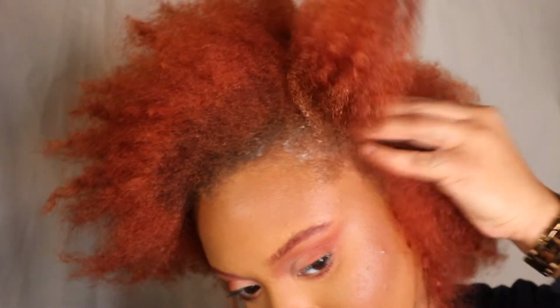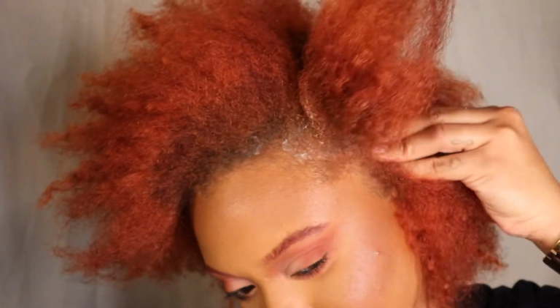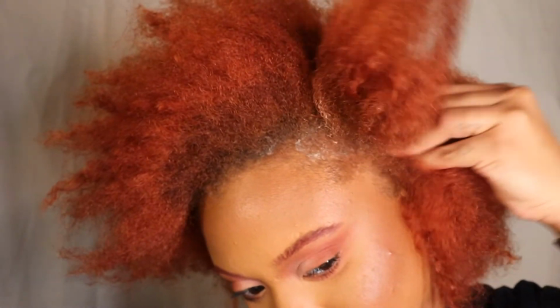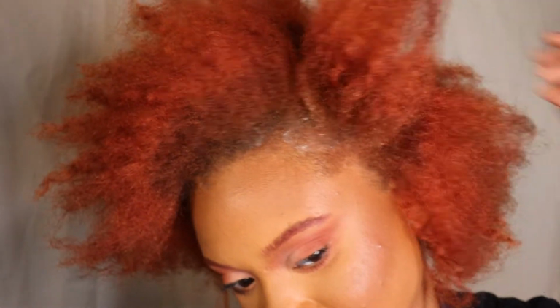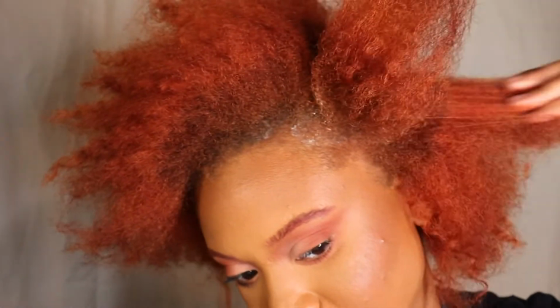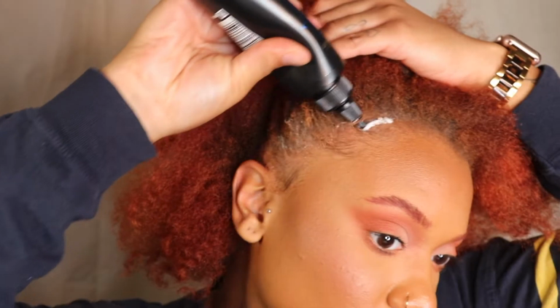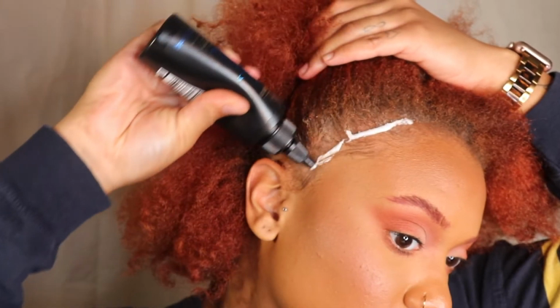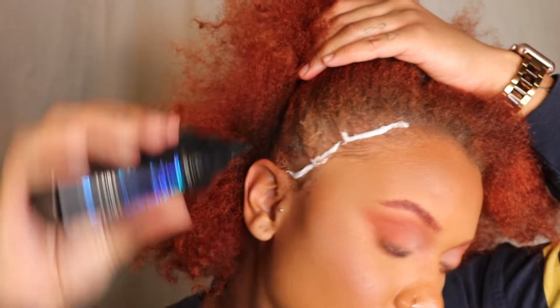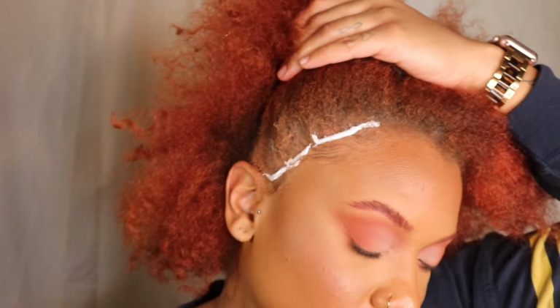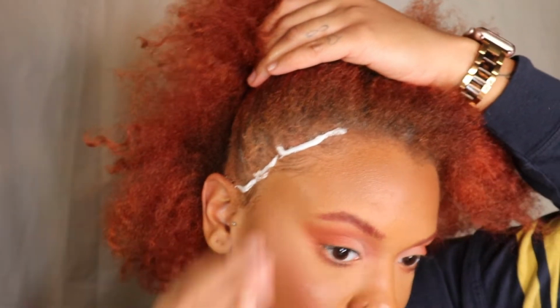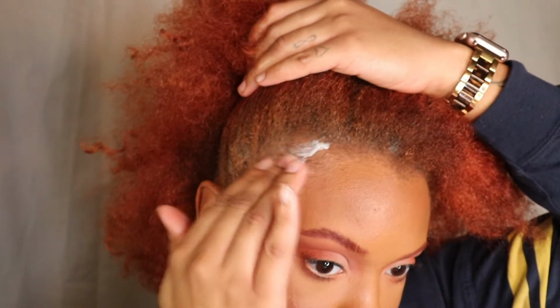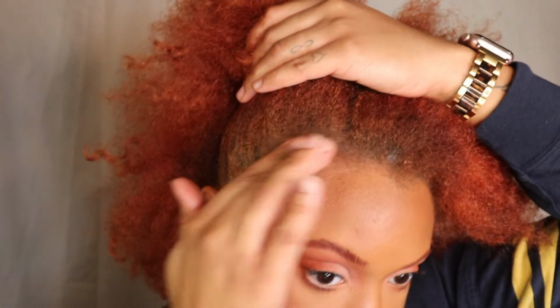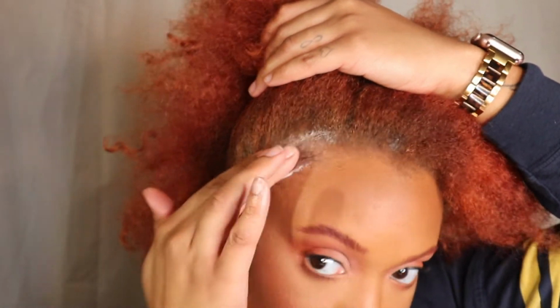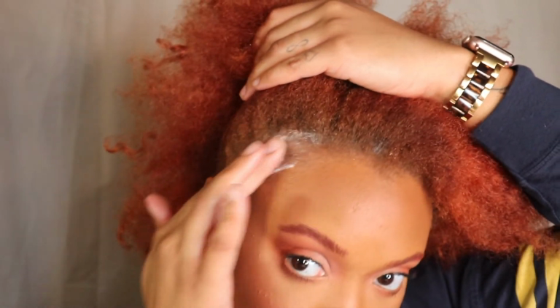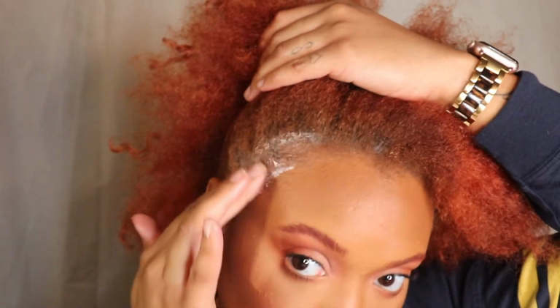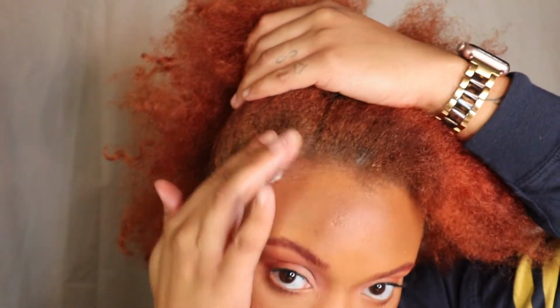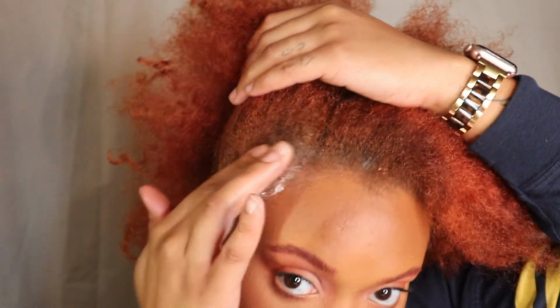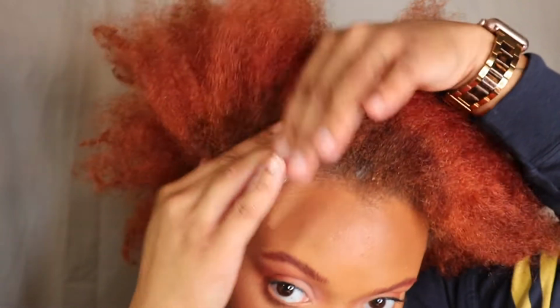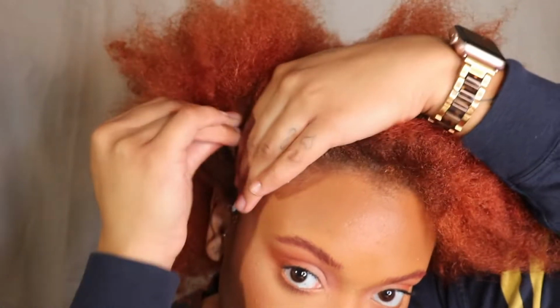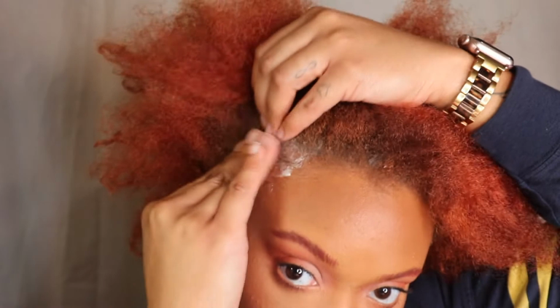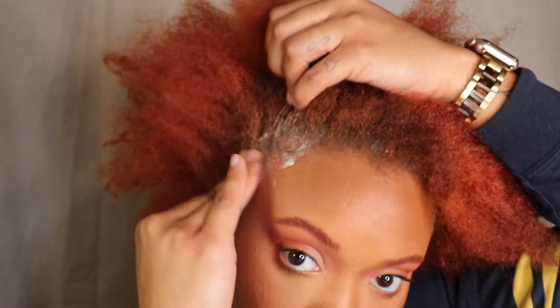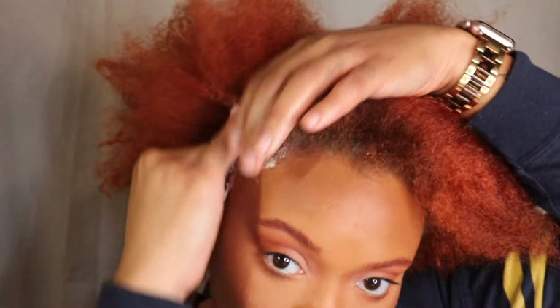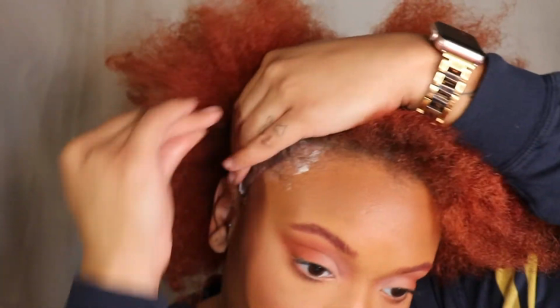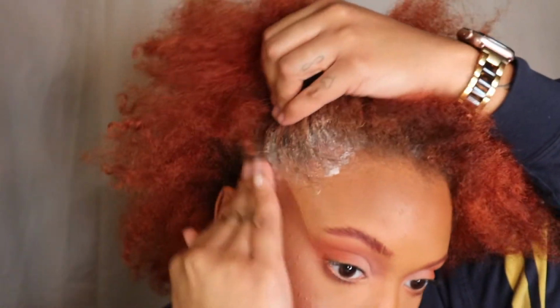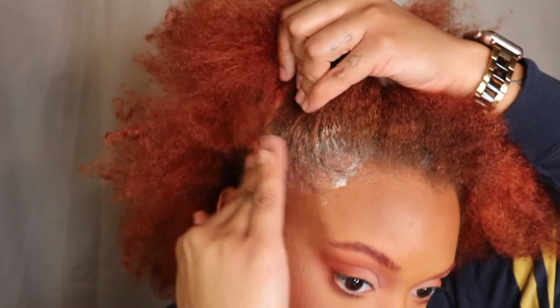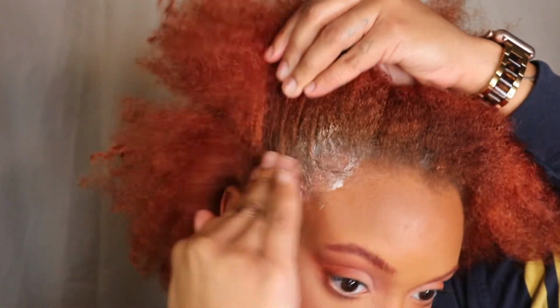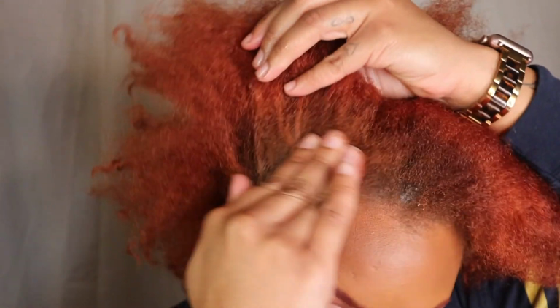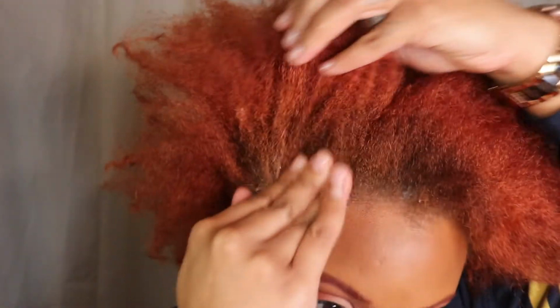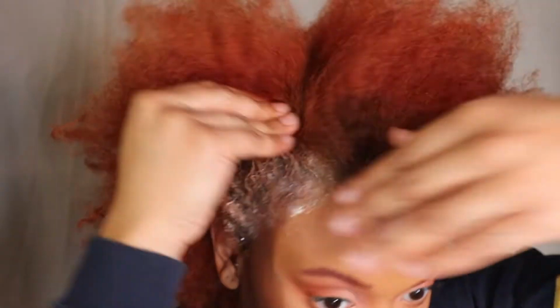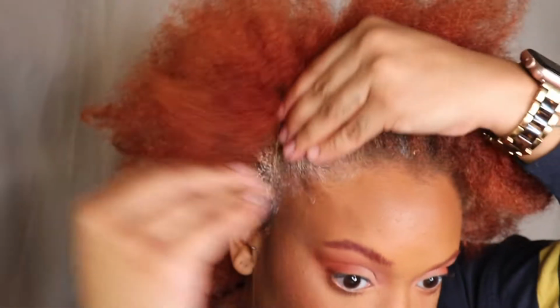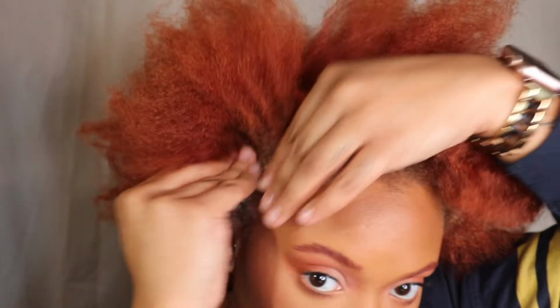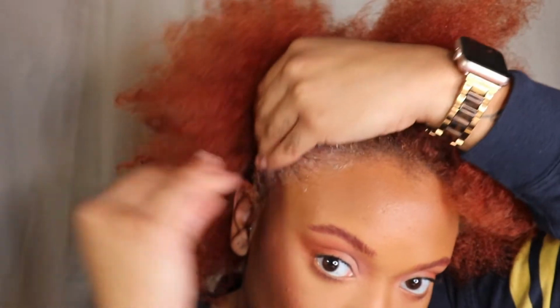This is probably one of my favorites out of the collection. I'm applying this all the way around my edges and the back of my hair, just to make sure to get any product build-up or any makeup out of my hair.